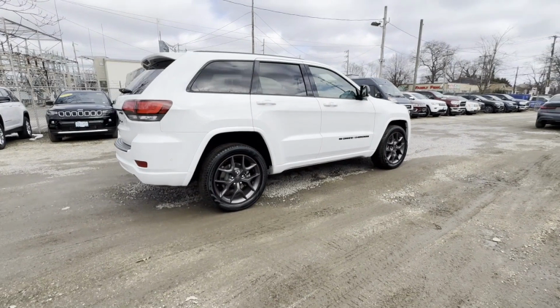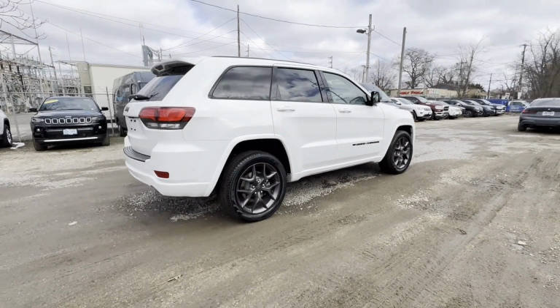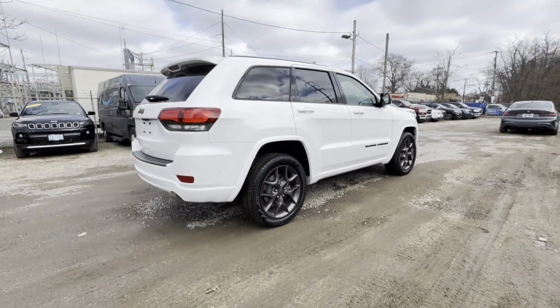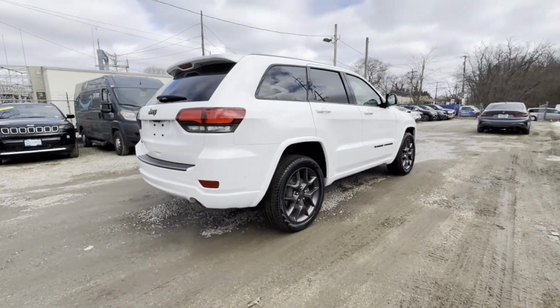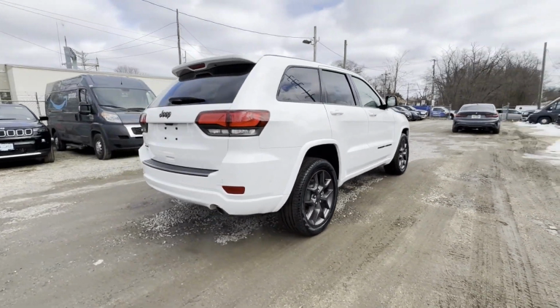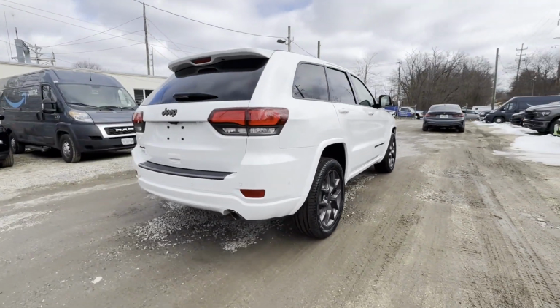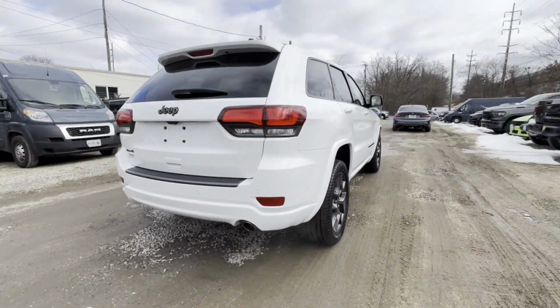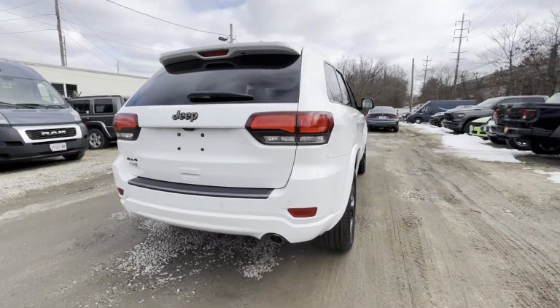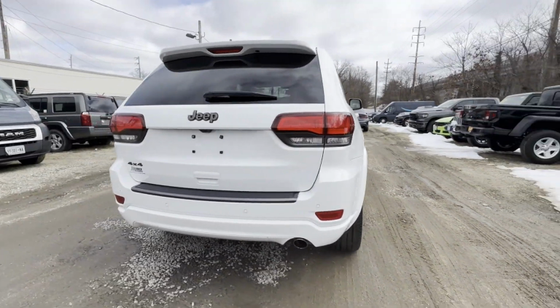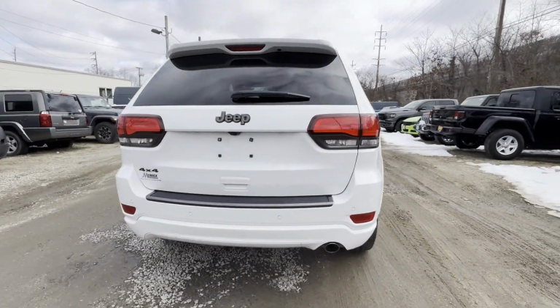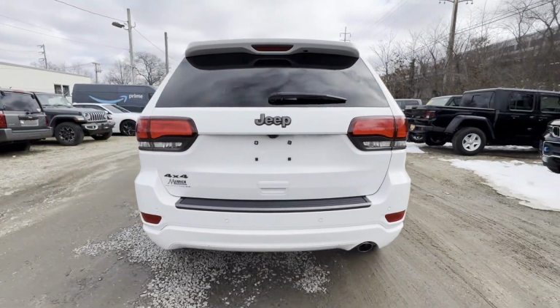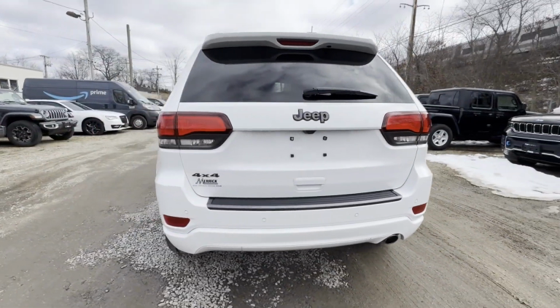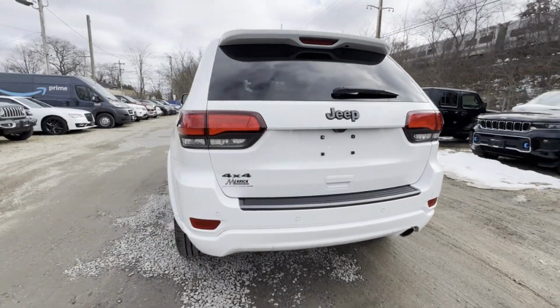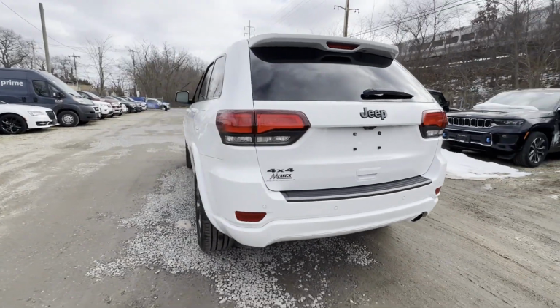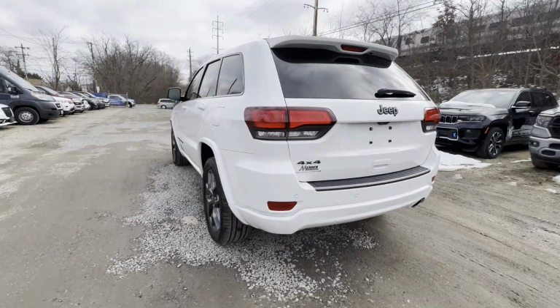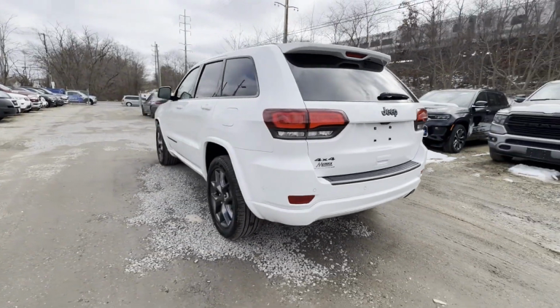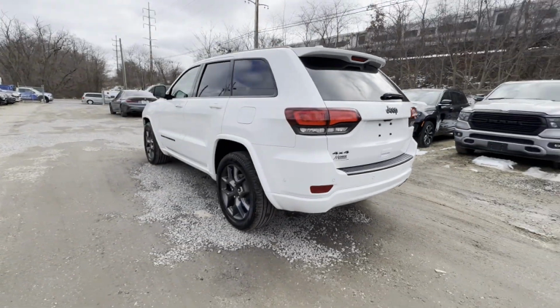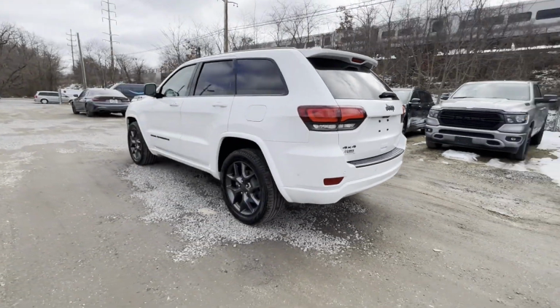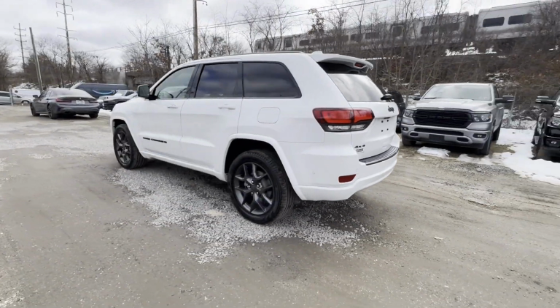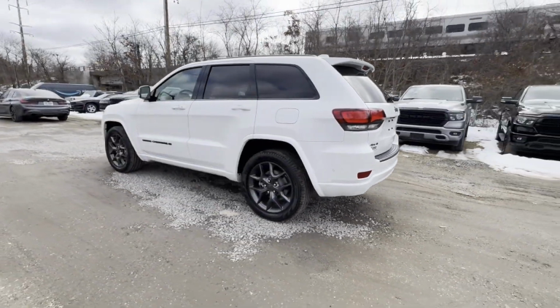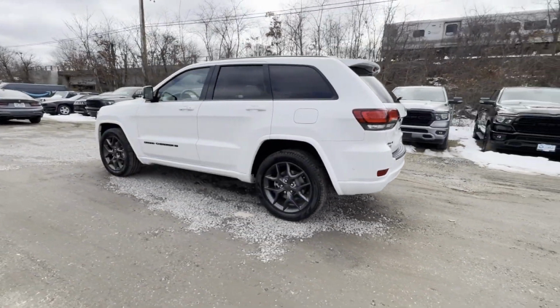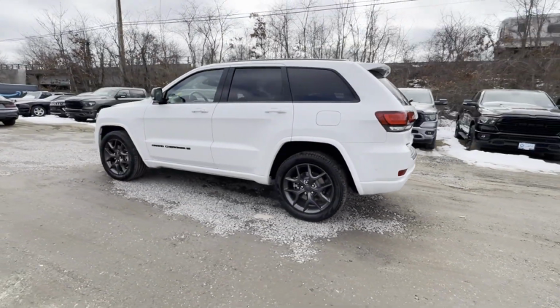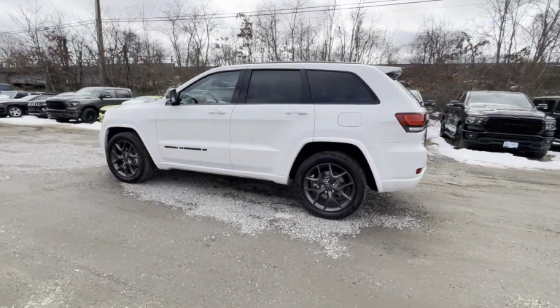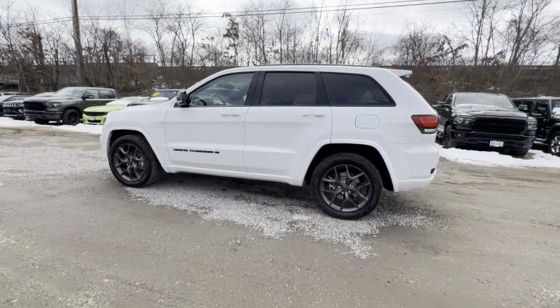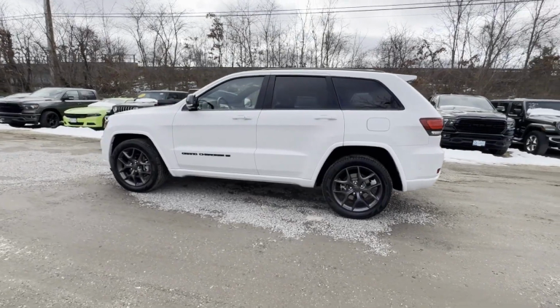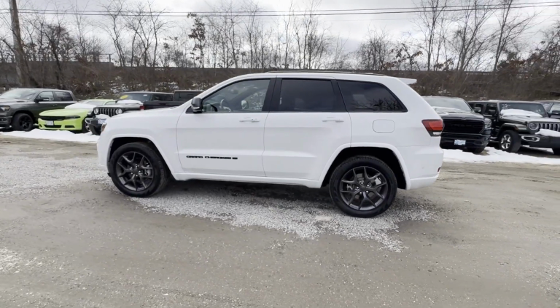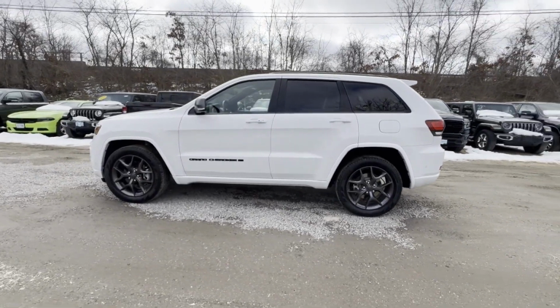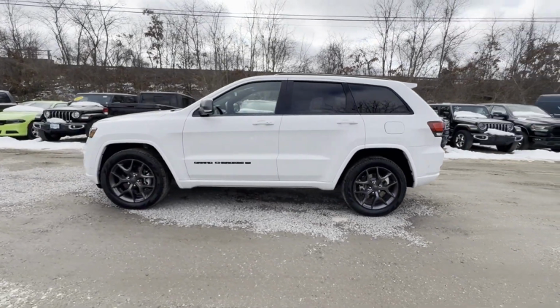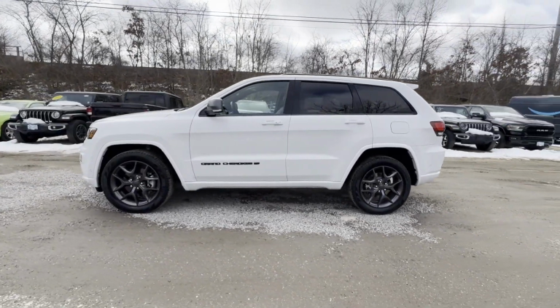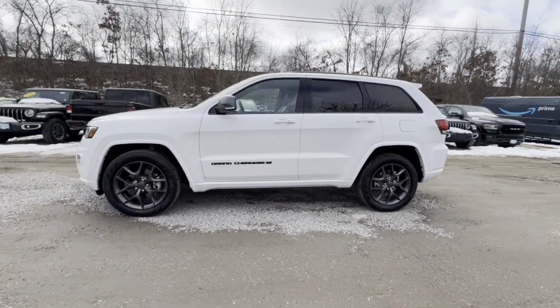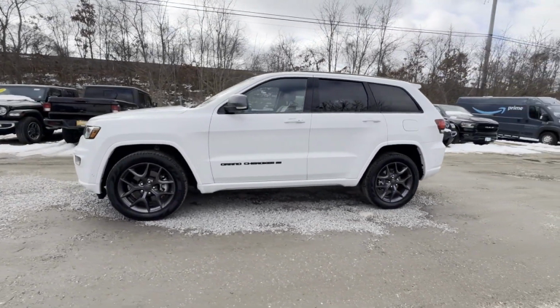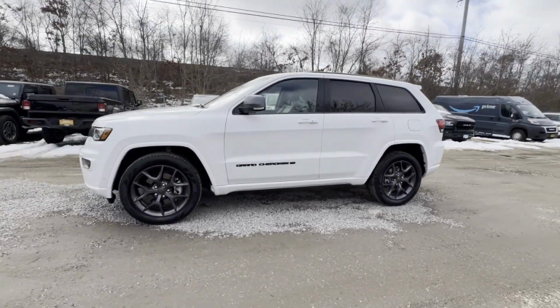Side view mirrors with turn signals, Wi-Fi hotspot, satellite radio, navigation, multi-zone air conditioning, four-wheel drive, blind spot monitor, heated side view mirrors, moonroof.